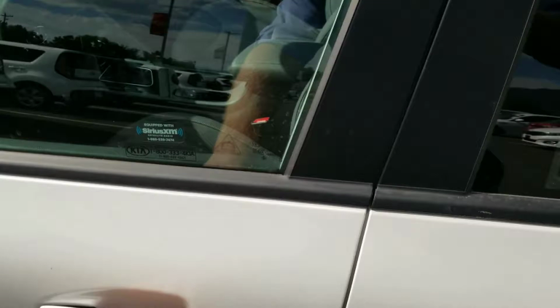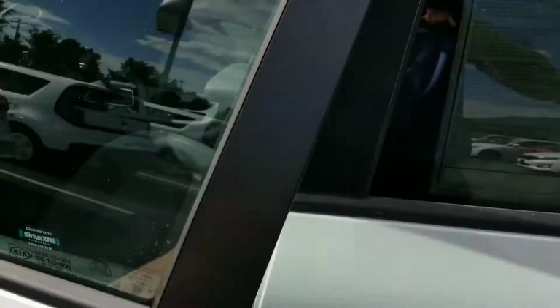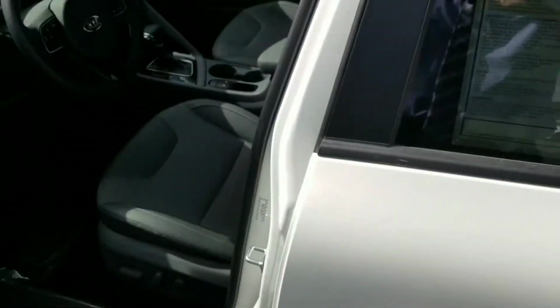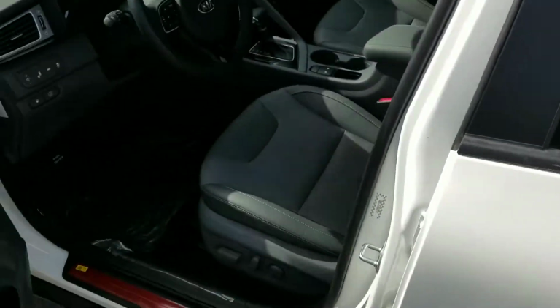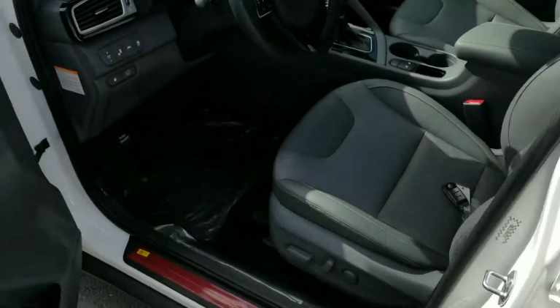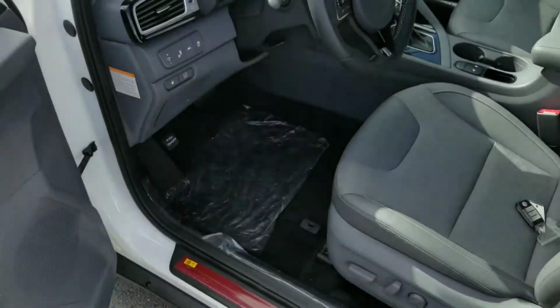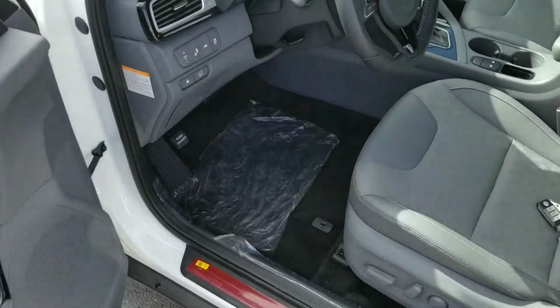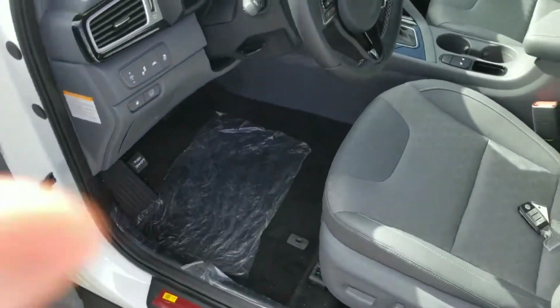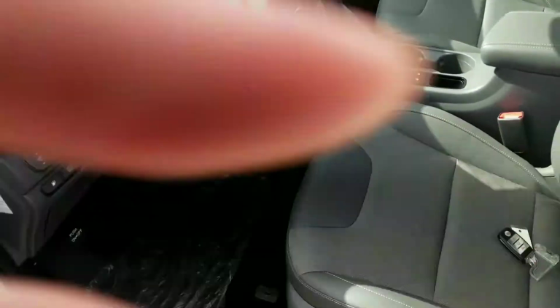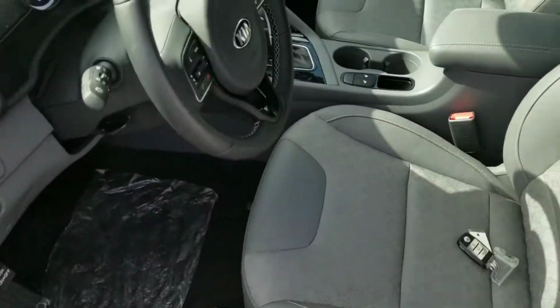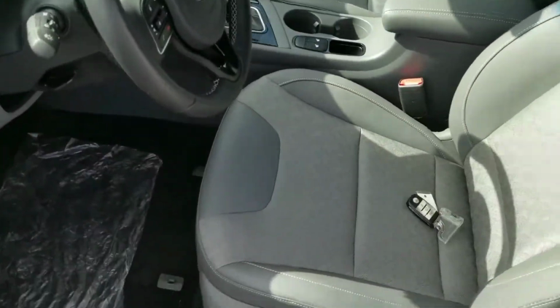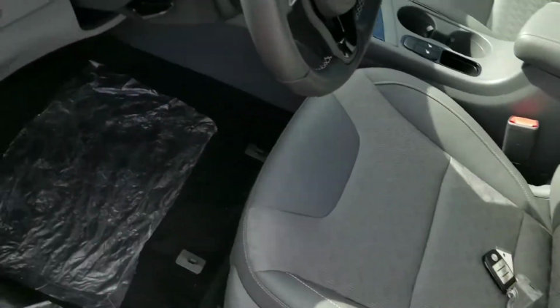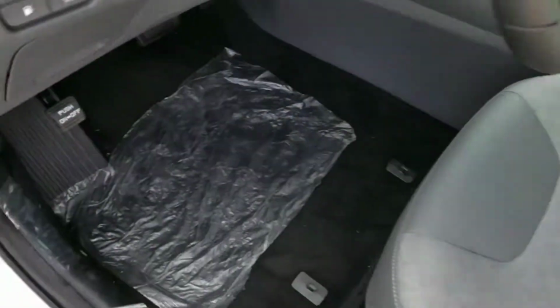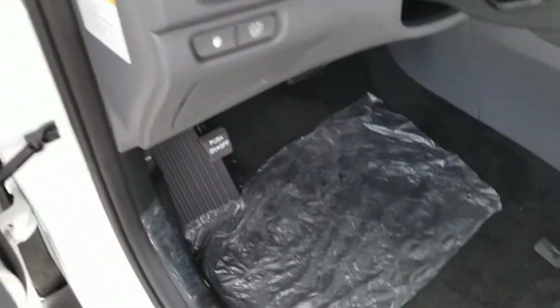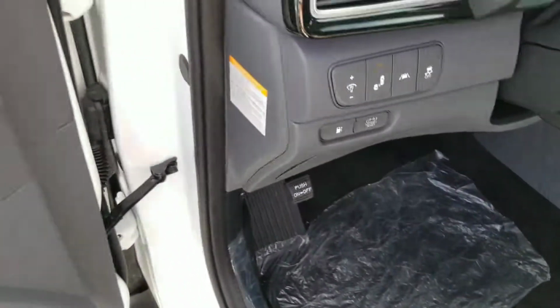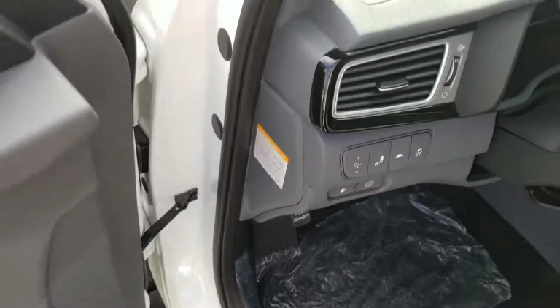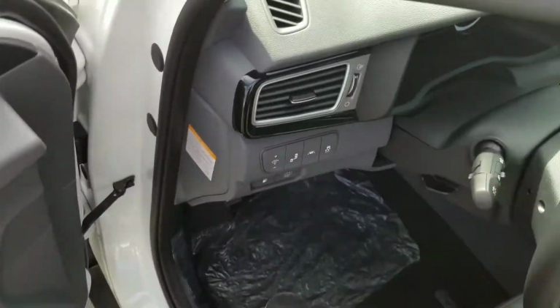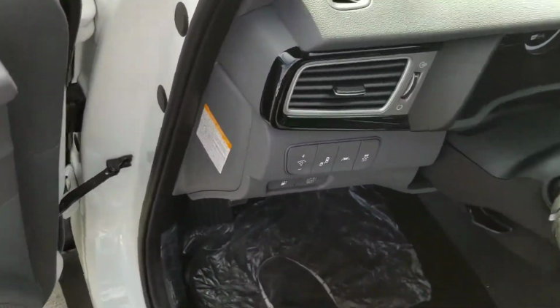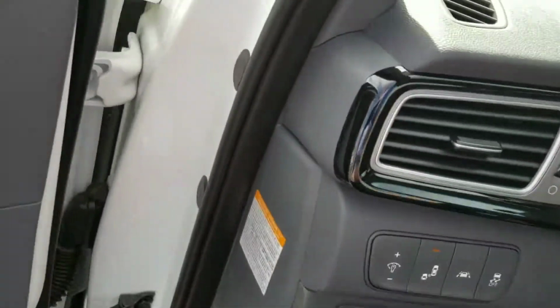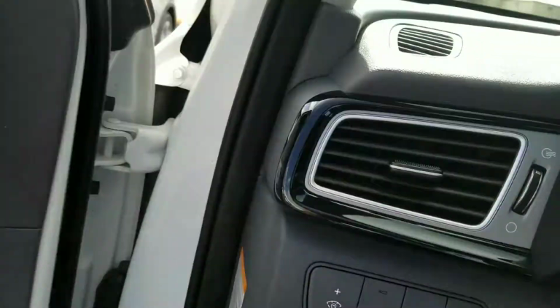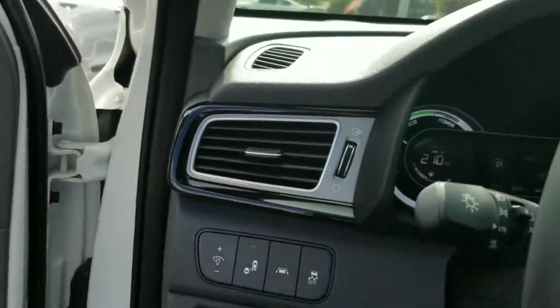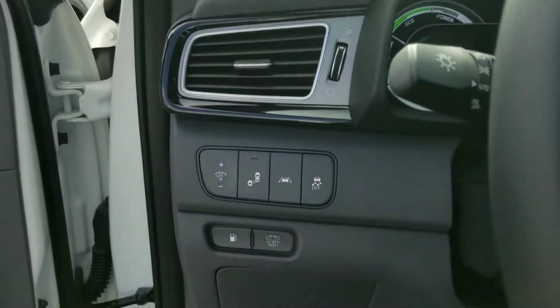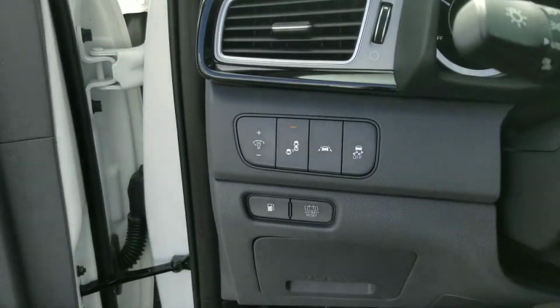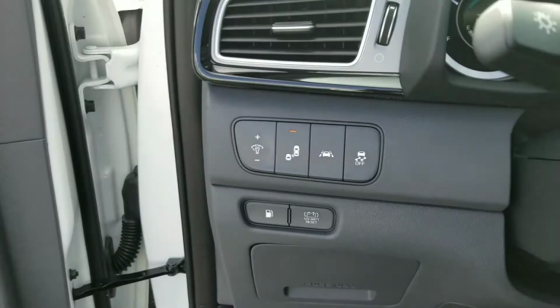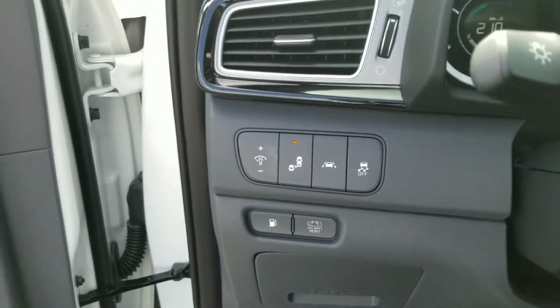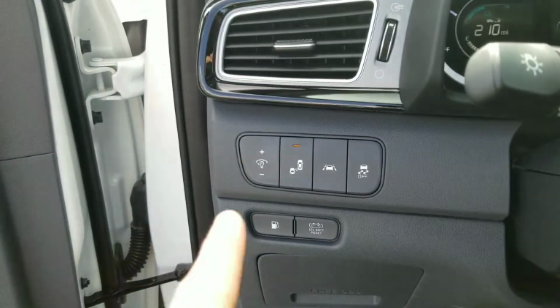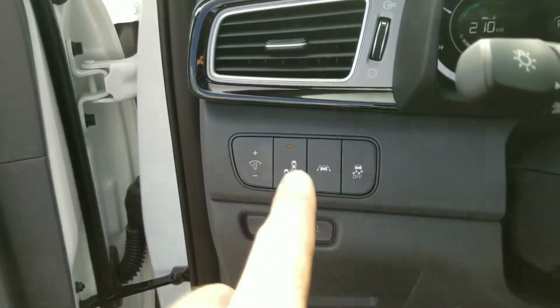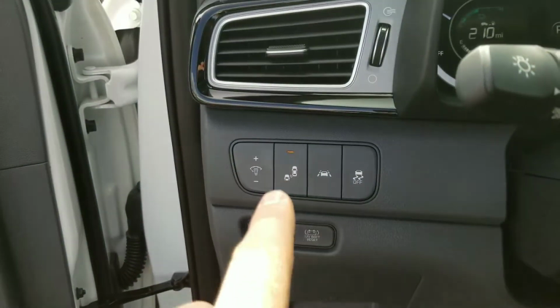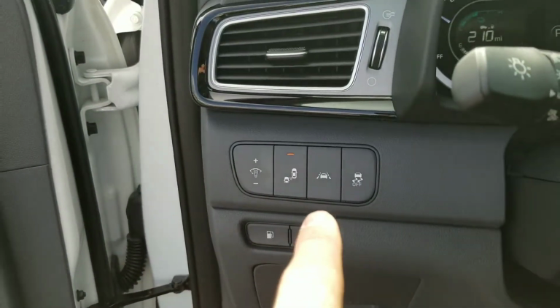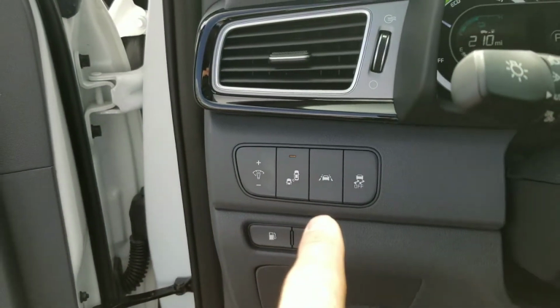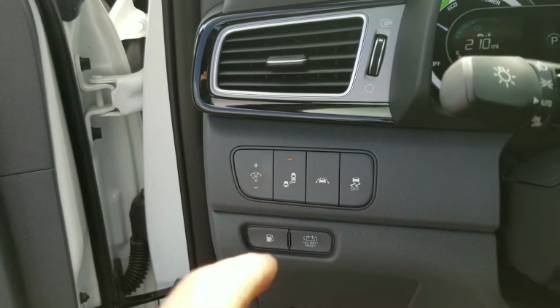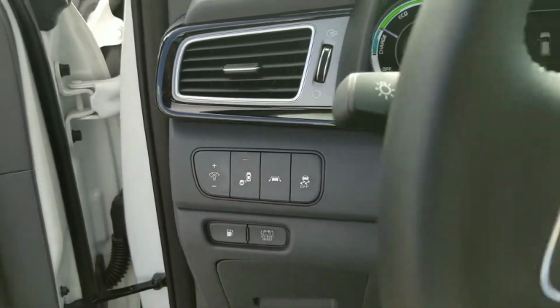This is our EX model, so it's going to have a few more features than our base. It has partial leather seats, and you can see you've got your blind spot detection and lane departure warning.